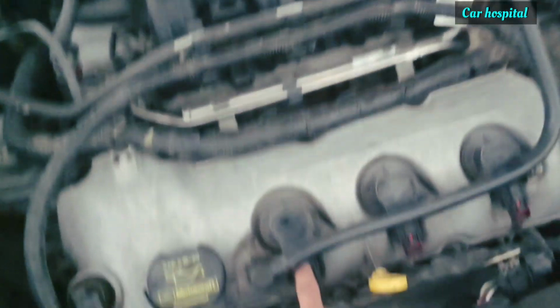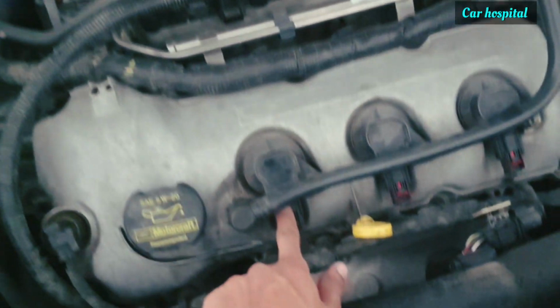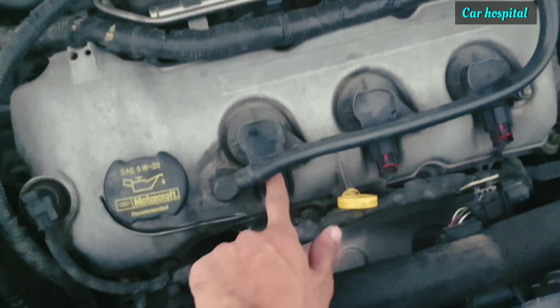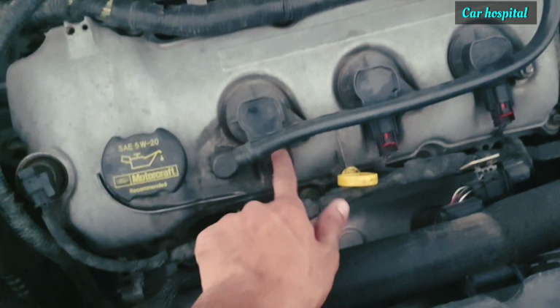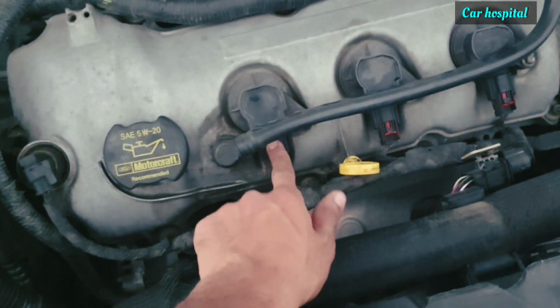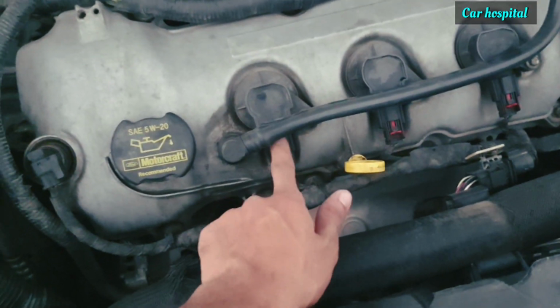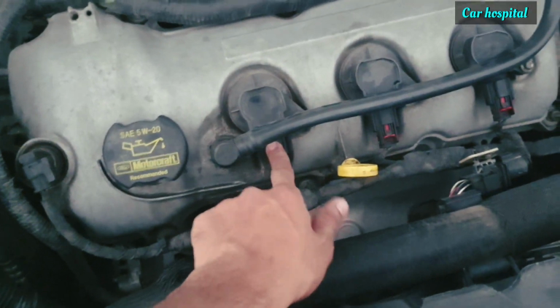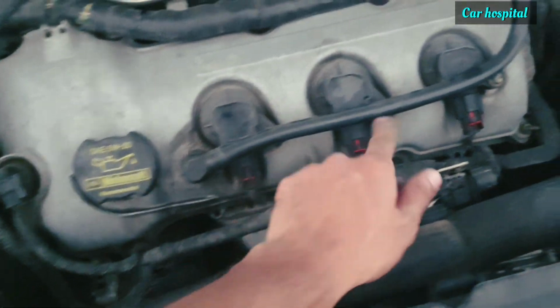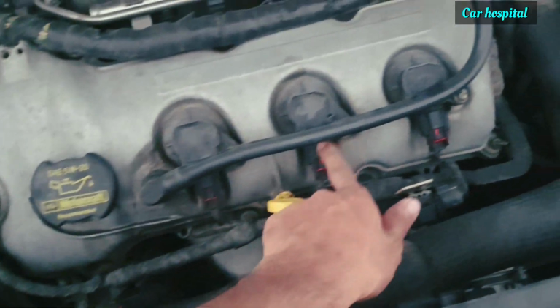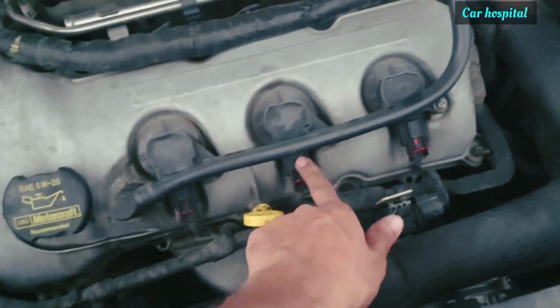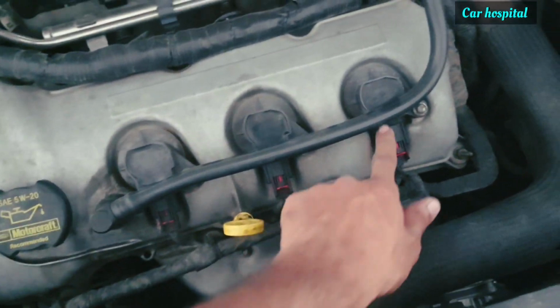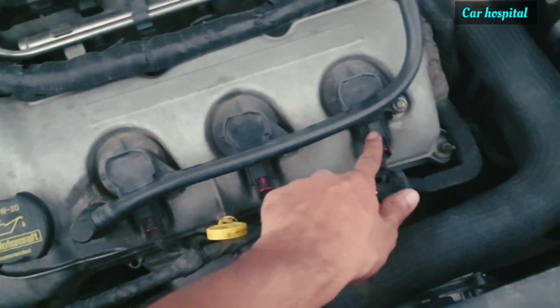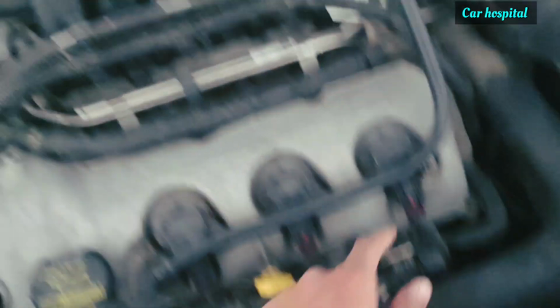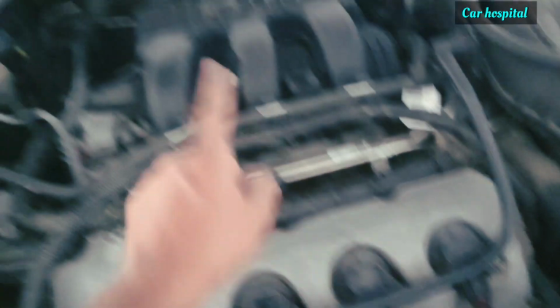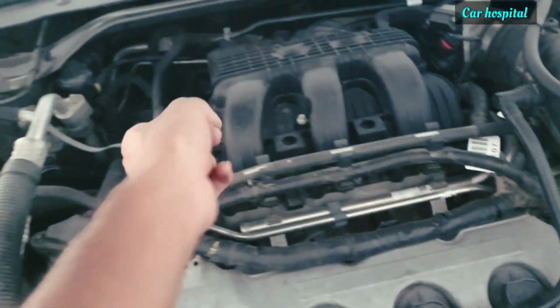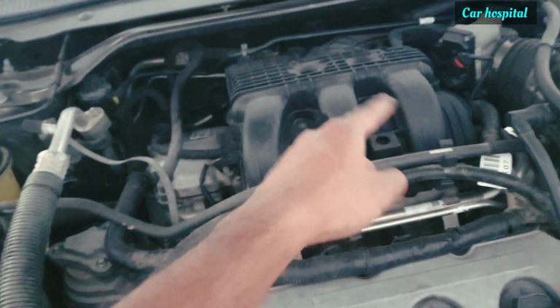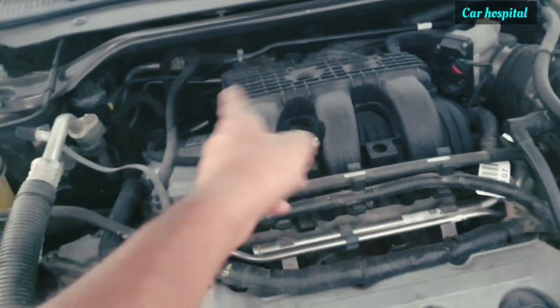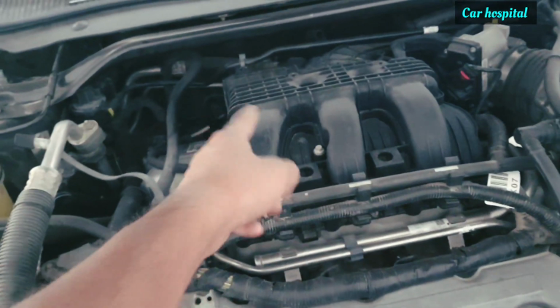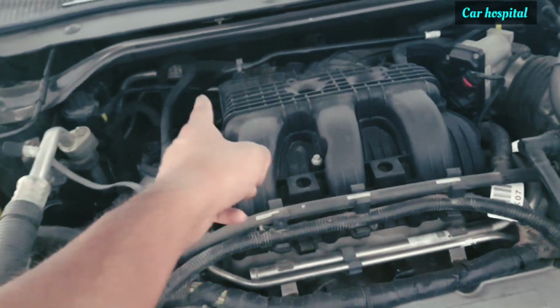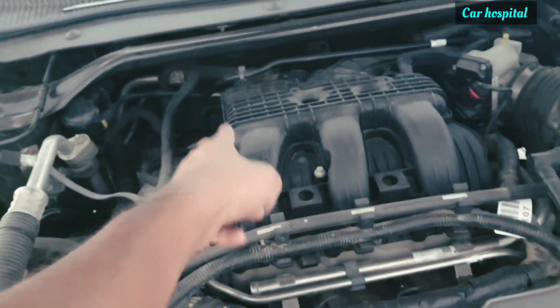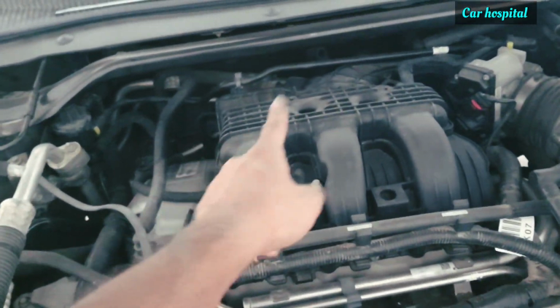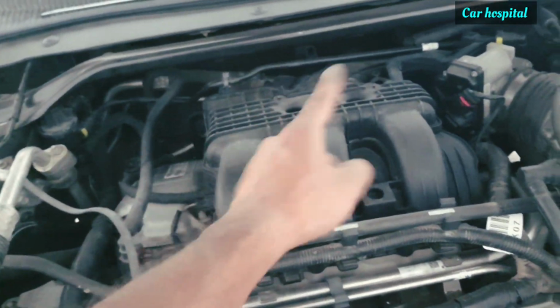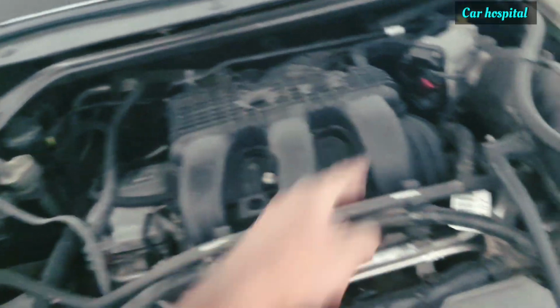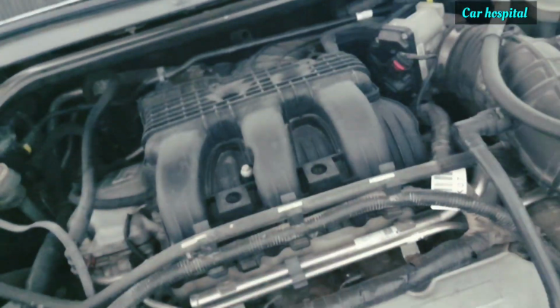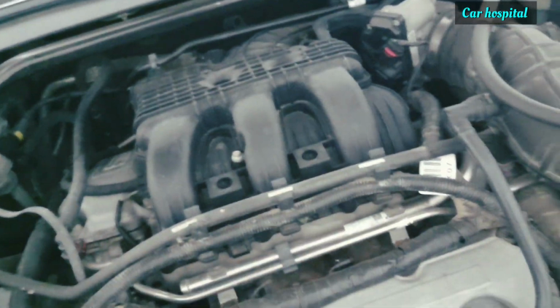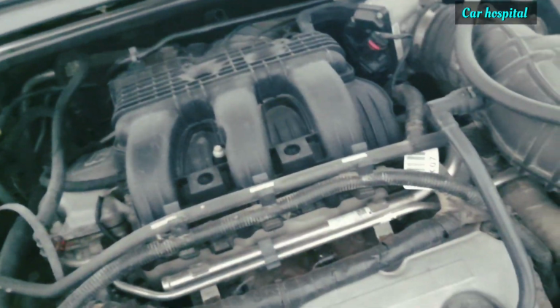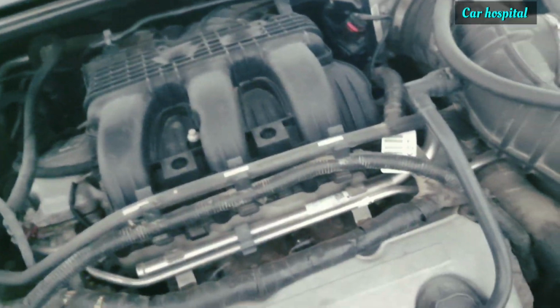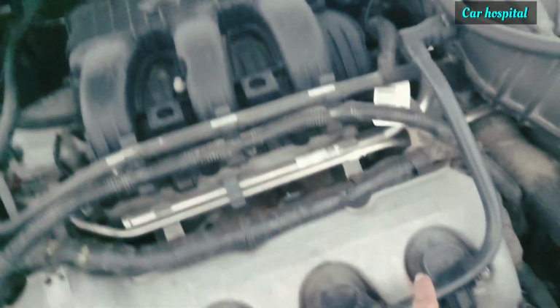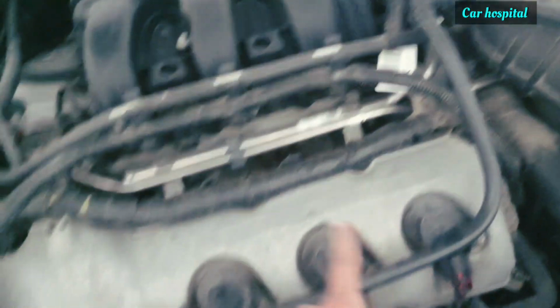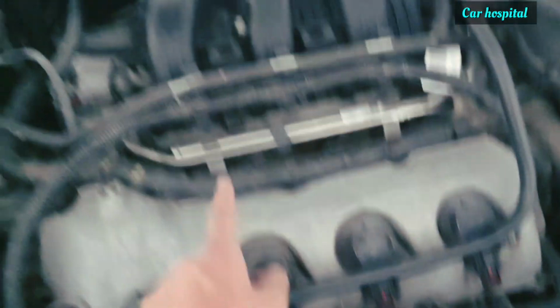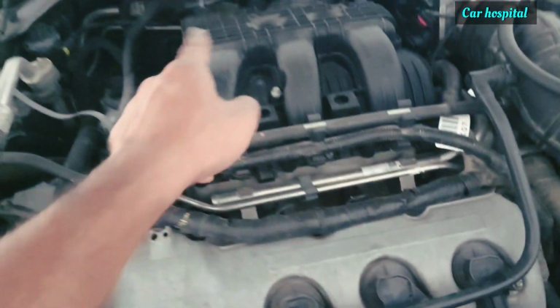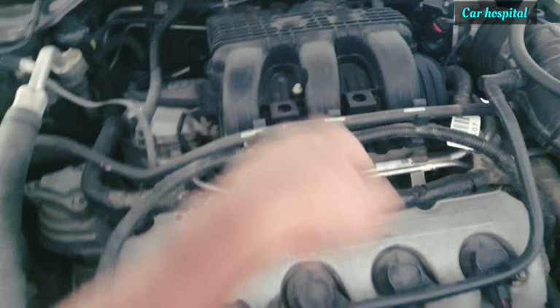And then on this side you have D, E, F. So if you count: one, two, three on one side, and four, five, six on the other — that gives you all six cylinders laid out like this.